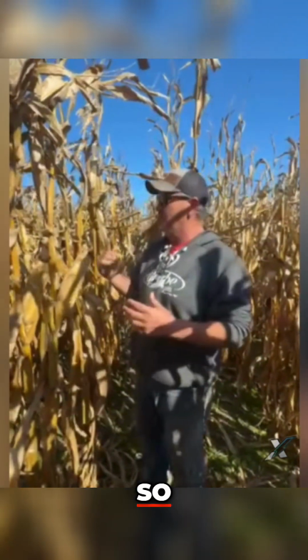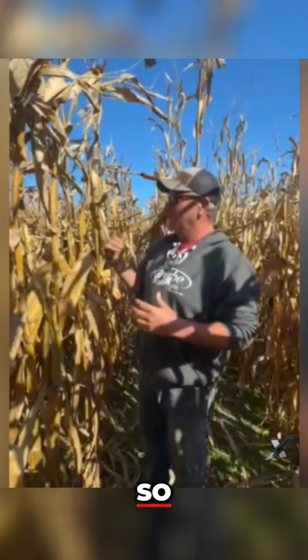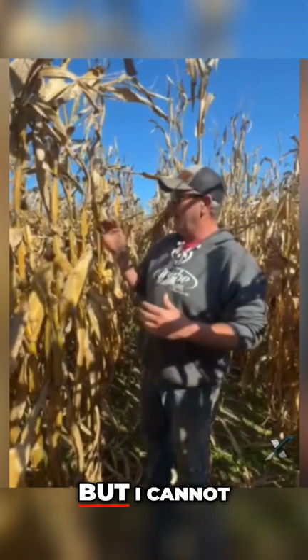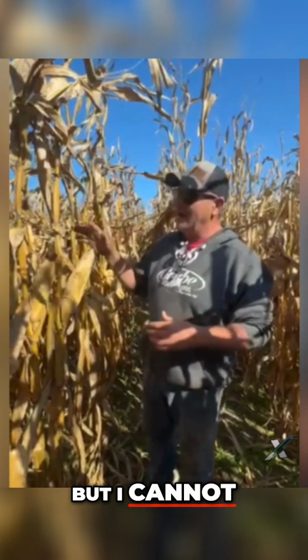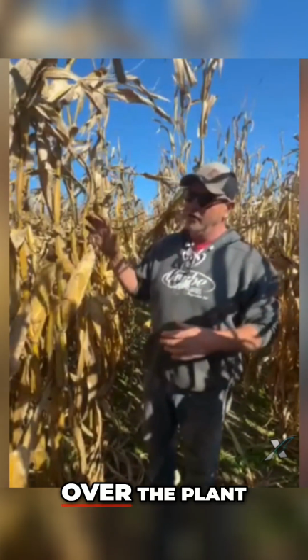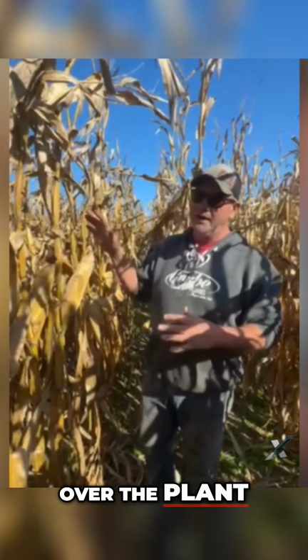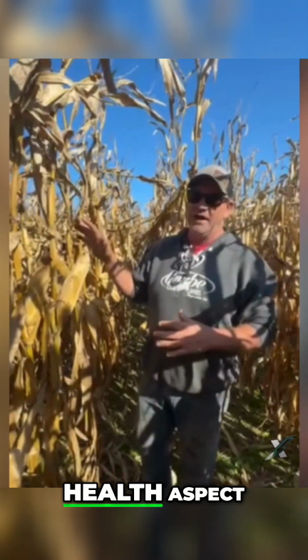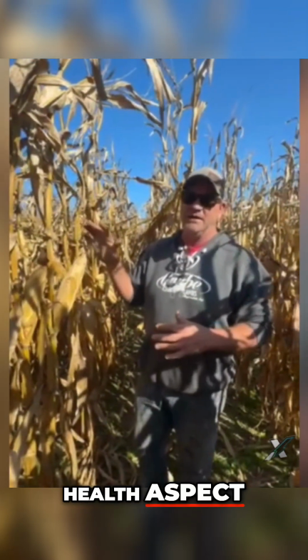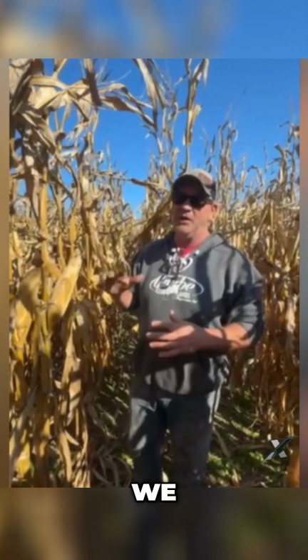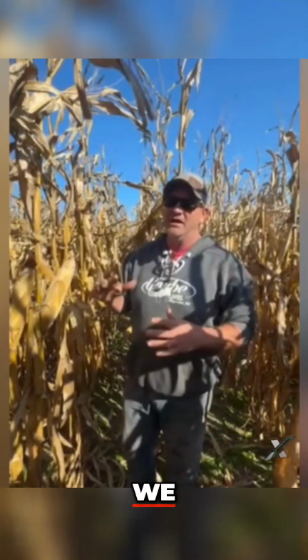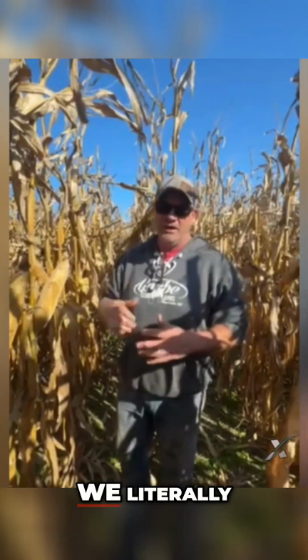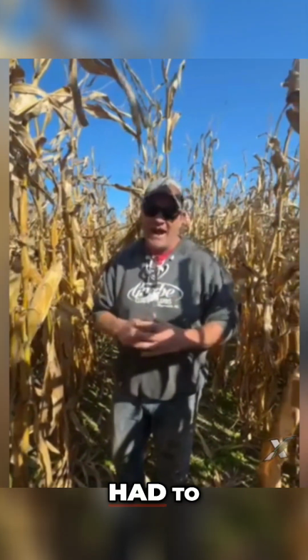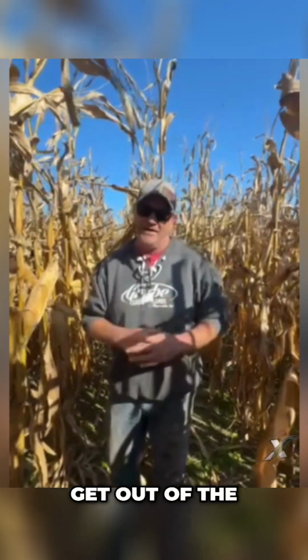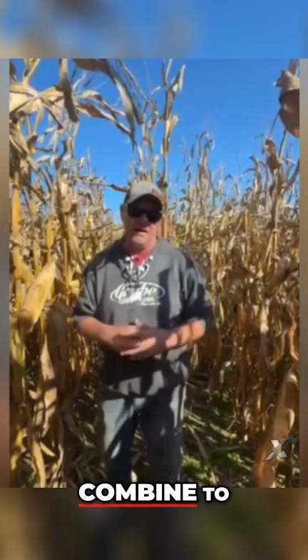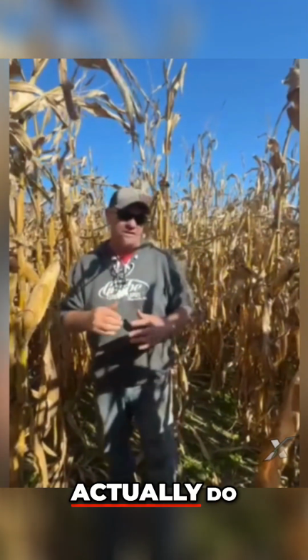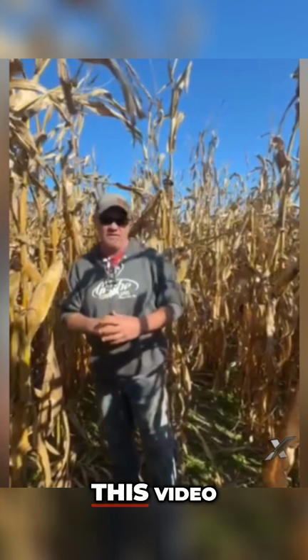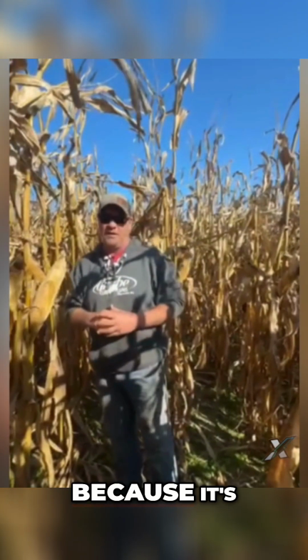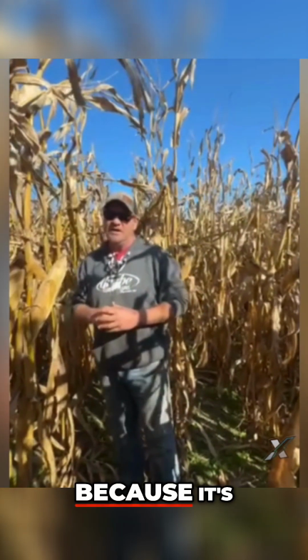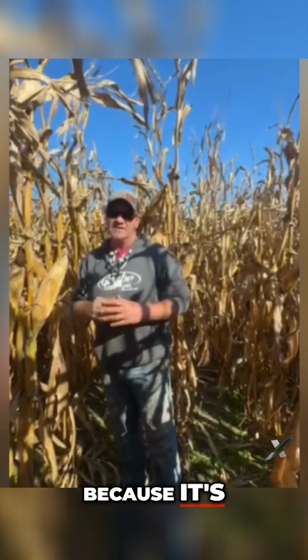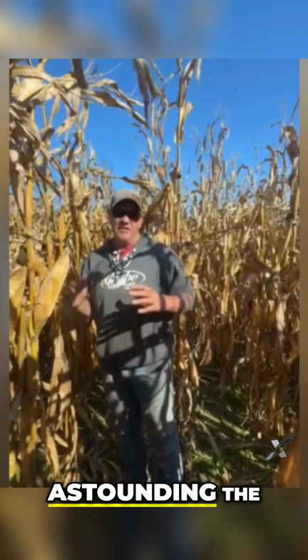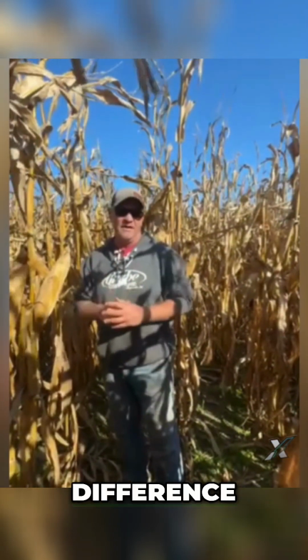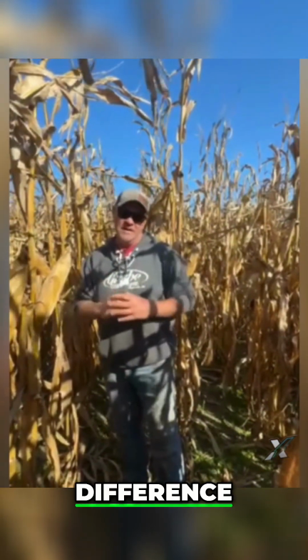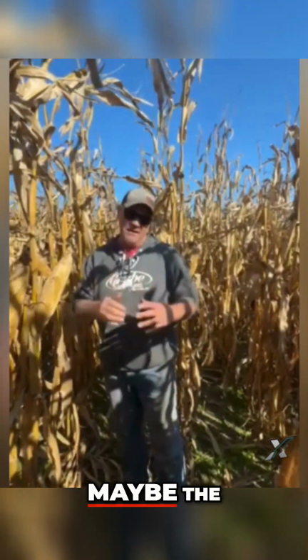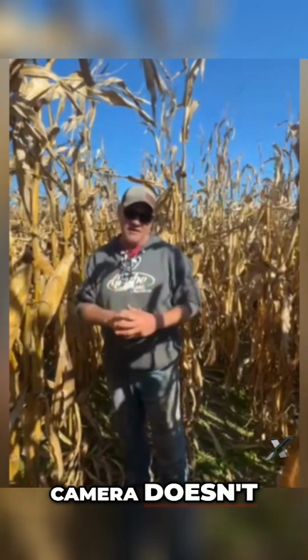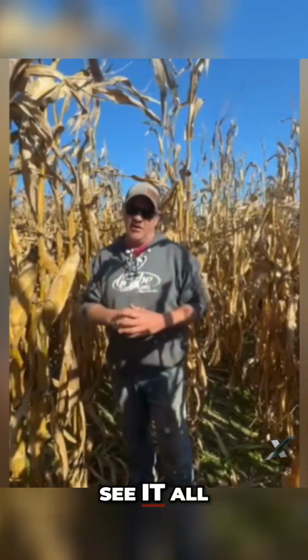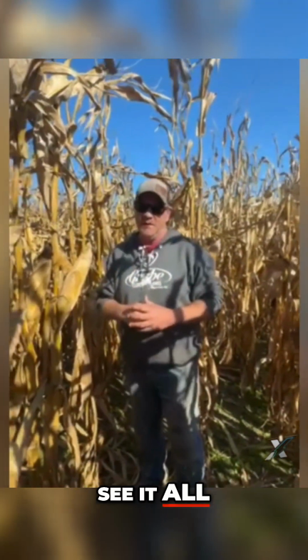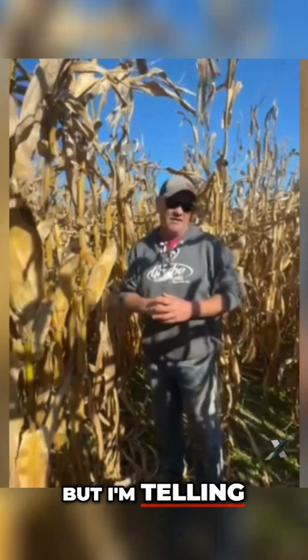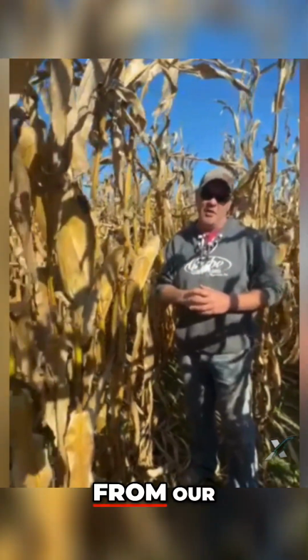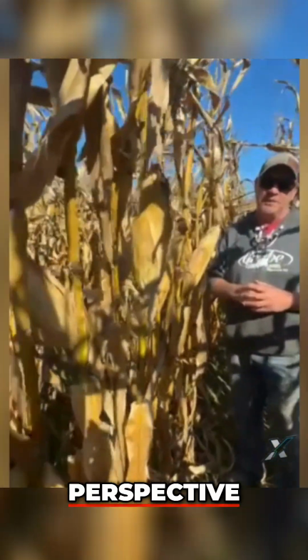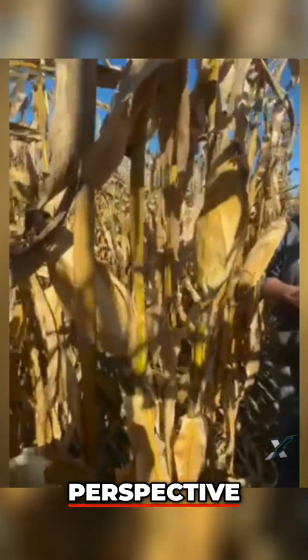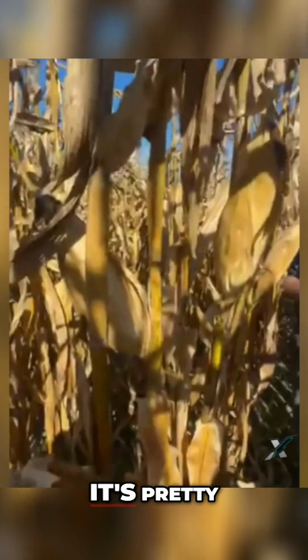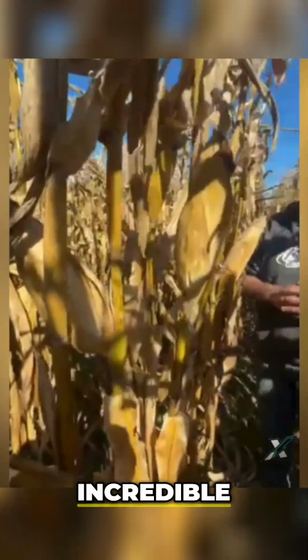But I cannot get over the plant health aspect. We literally had to get out of the combine to do this video because it's astounding the difference. Maybe the camera doesn't see it all, but I'm telling you from our perspective it's pretty incredible.